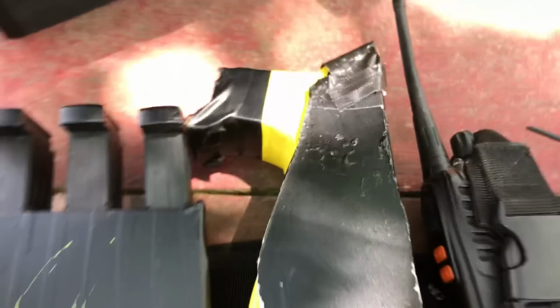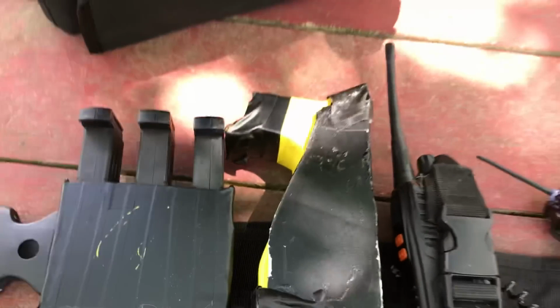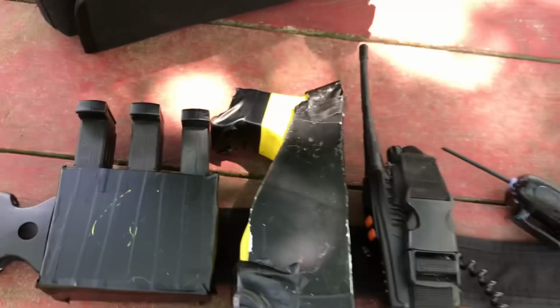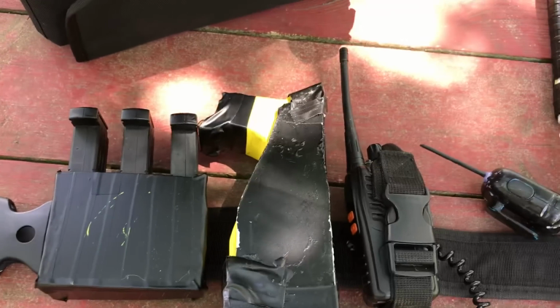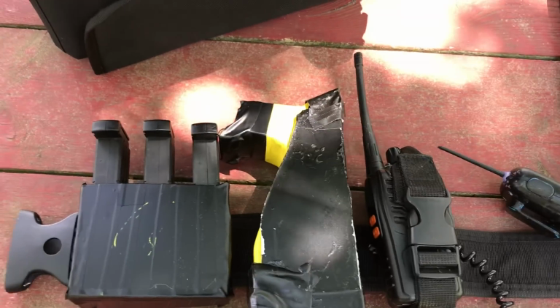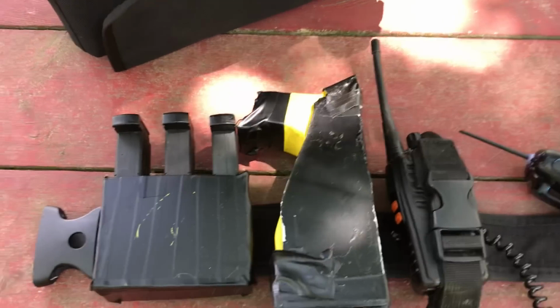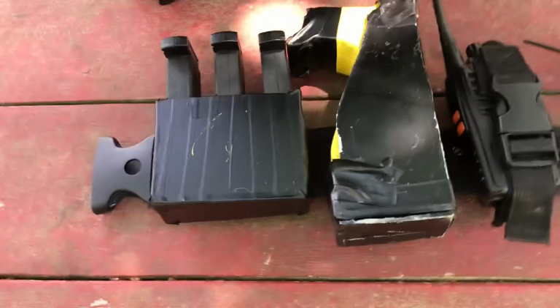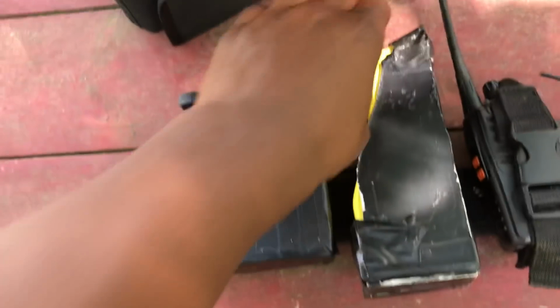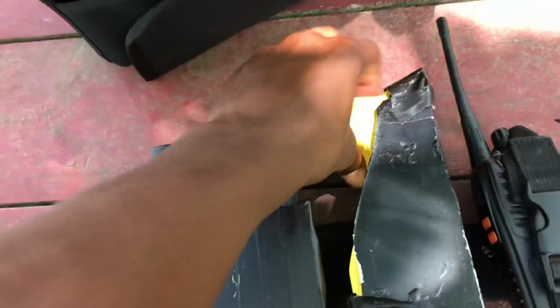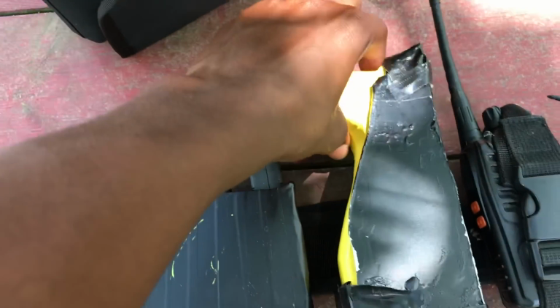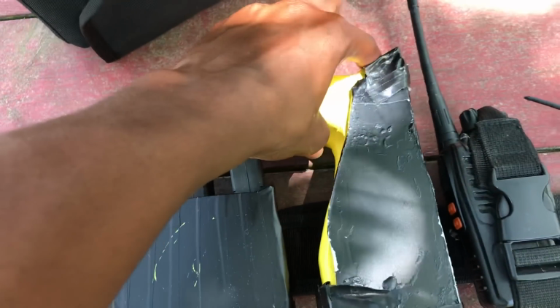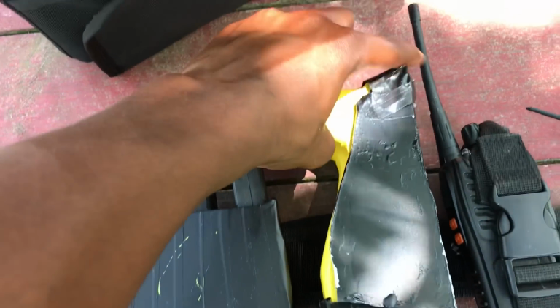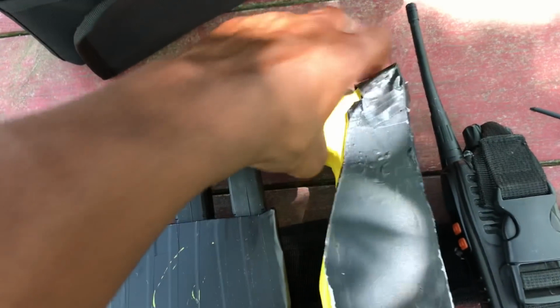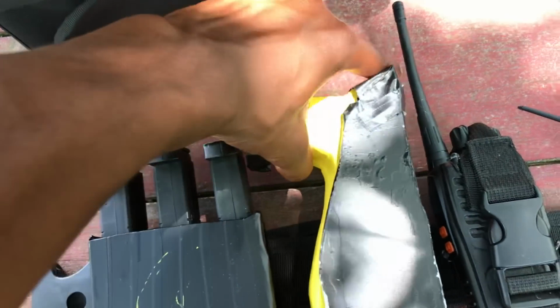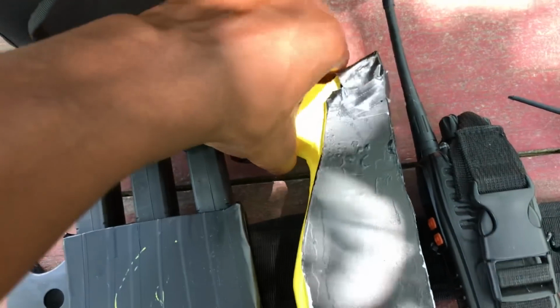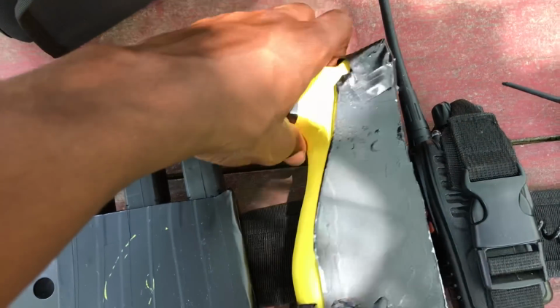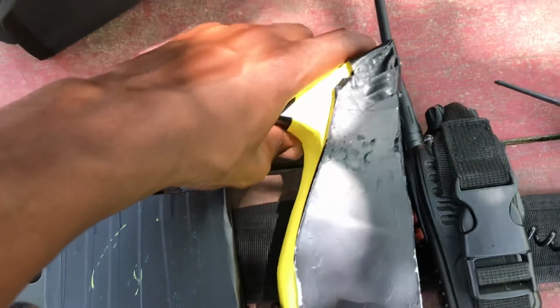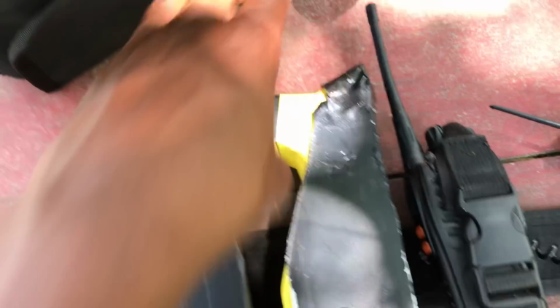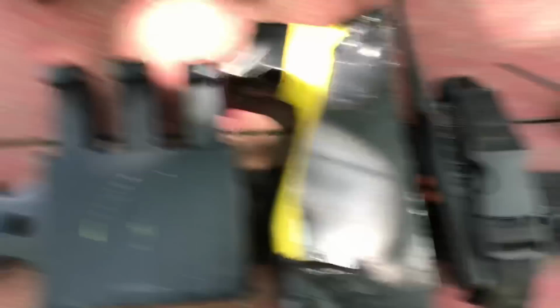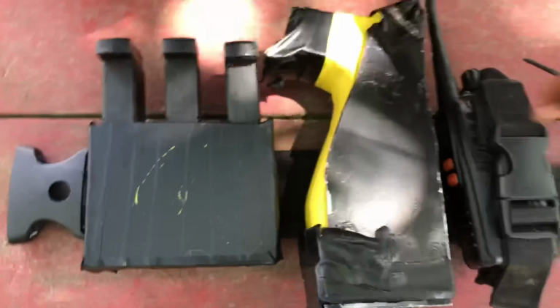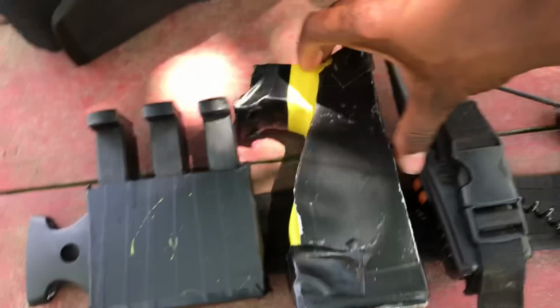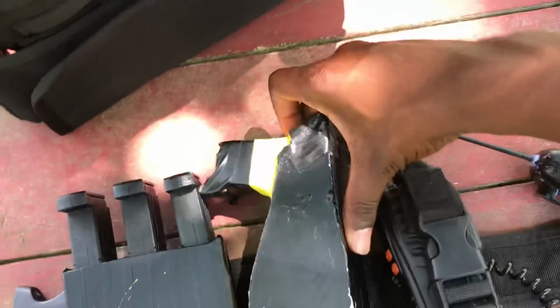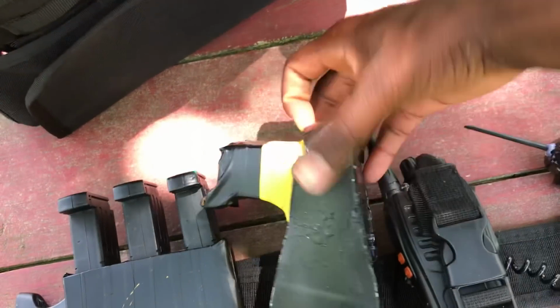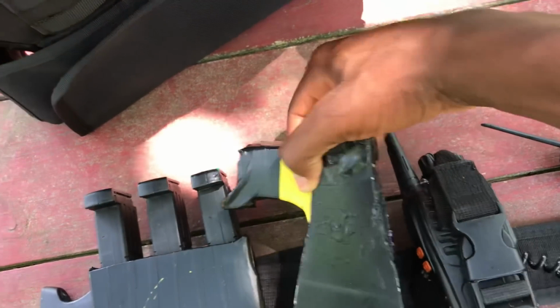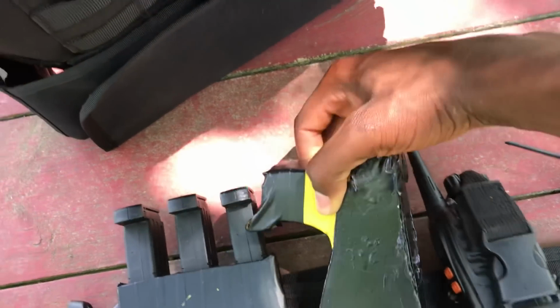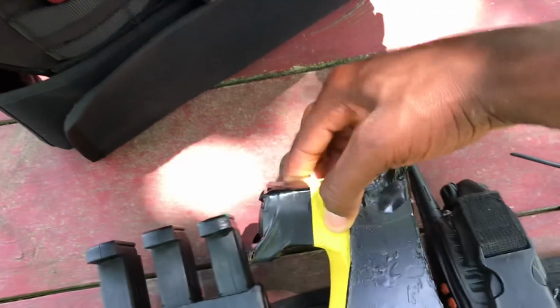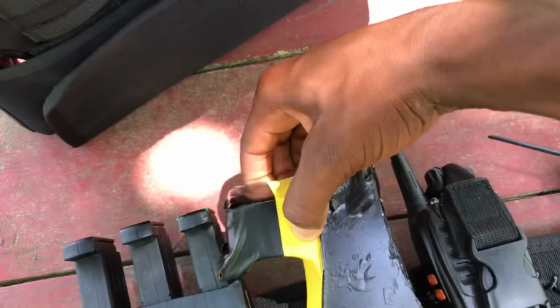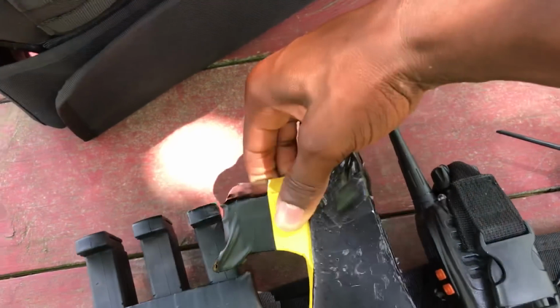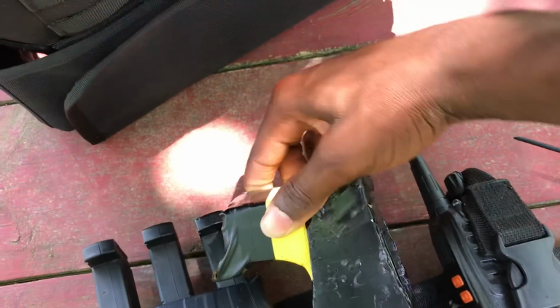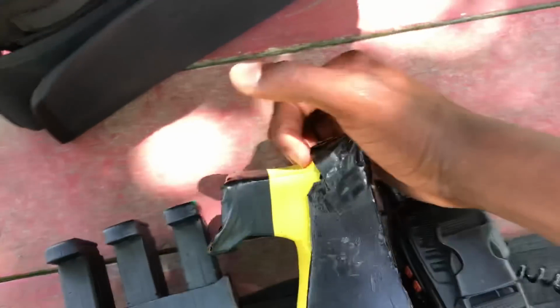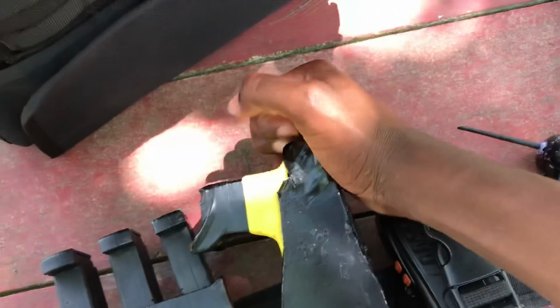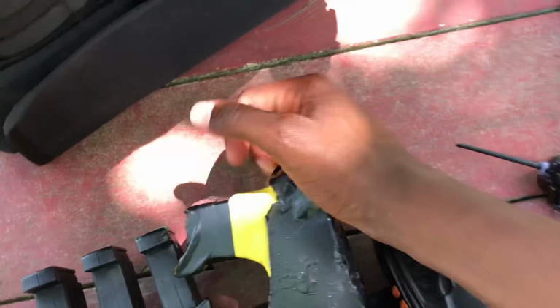My taser is the one I made. But I need to paint my holster back over because it's very messed up. I've had this holster for a while.